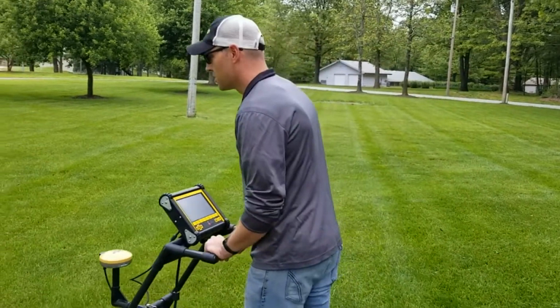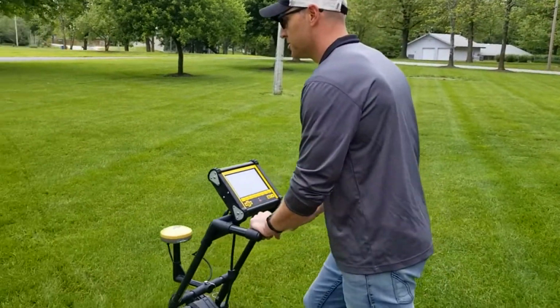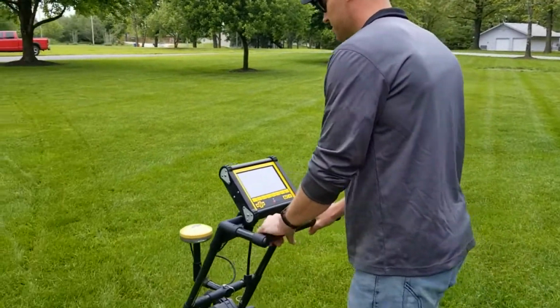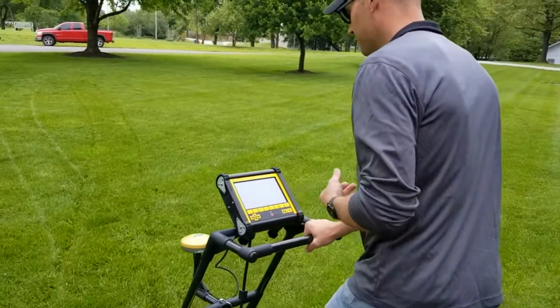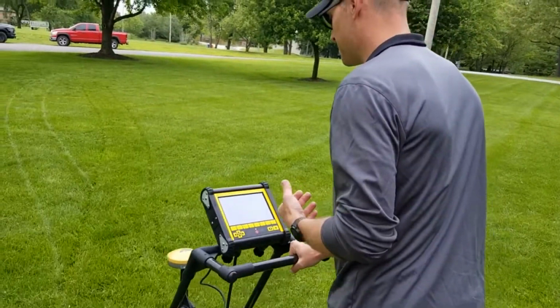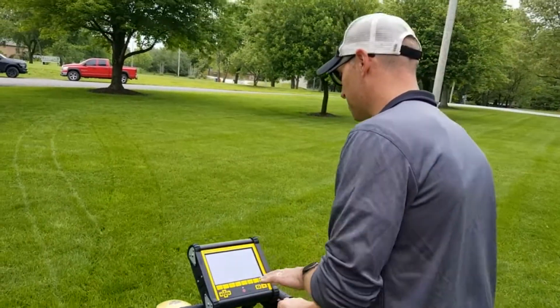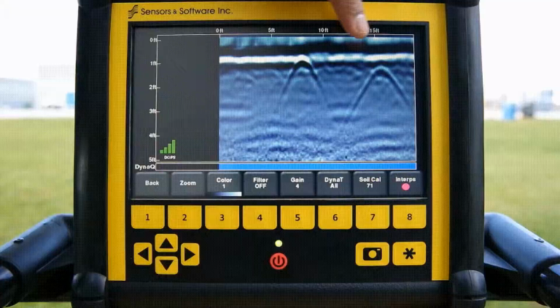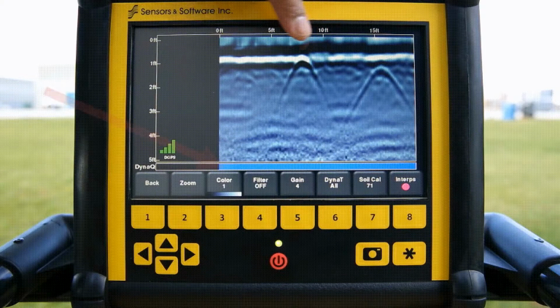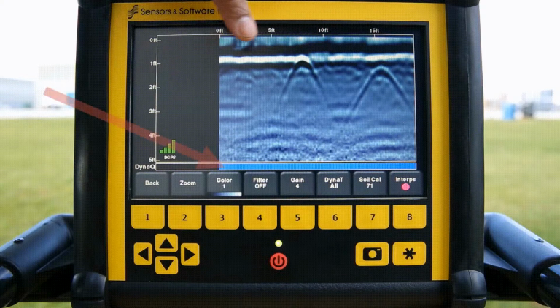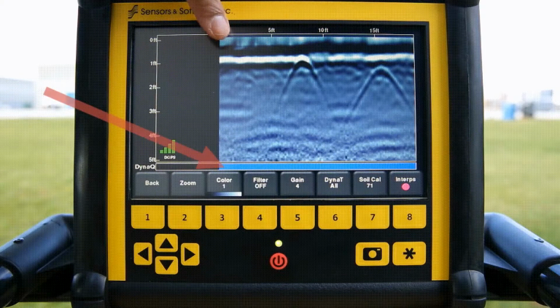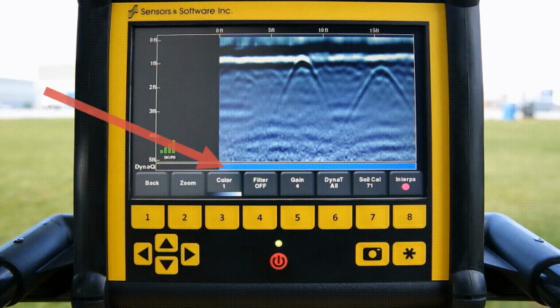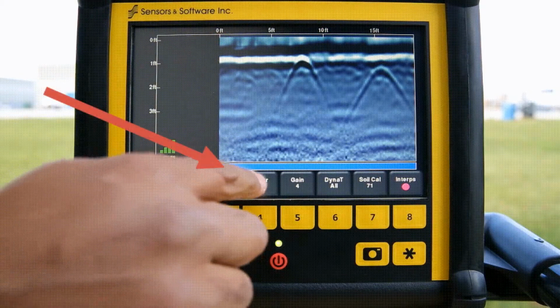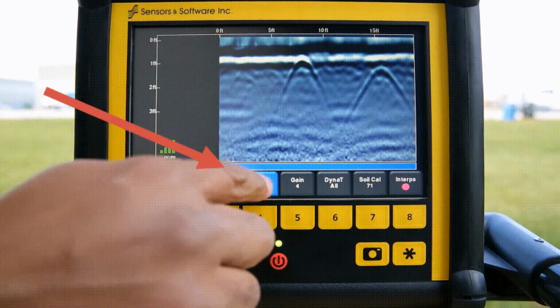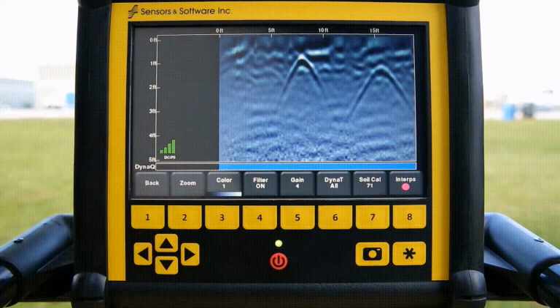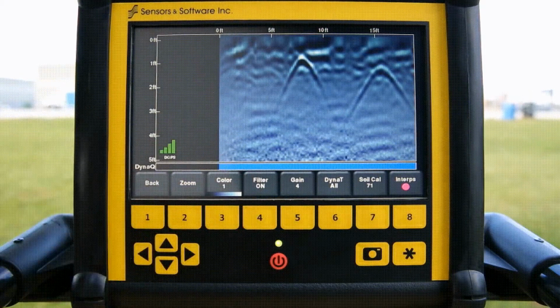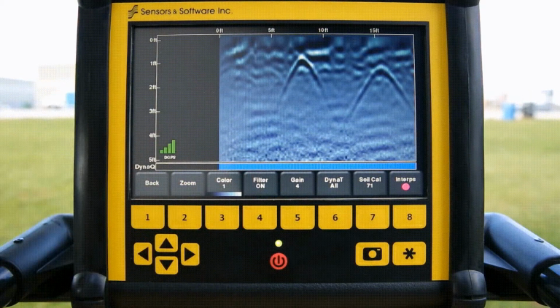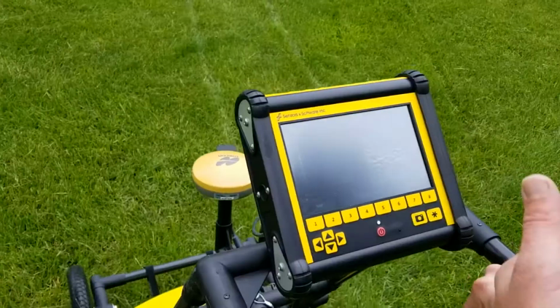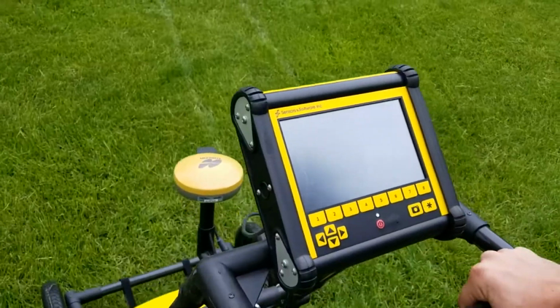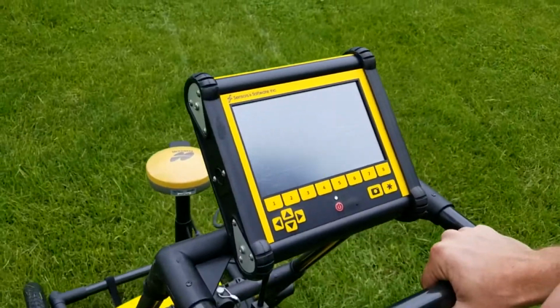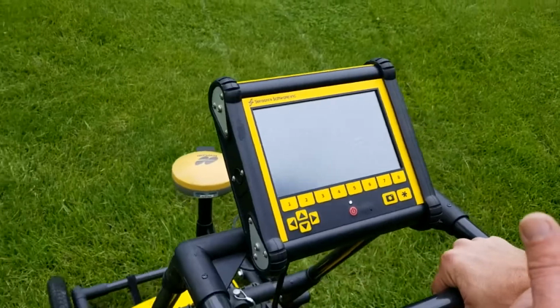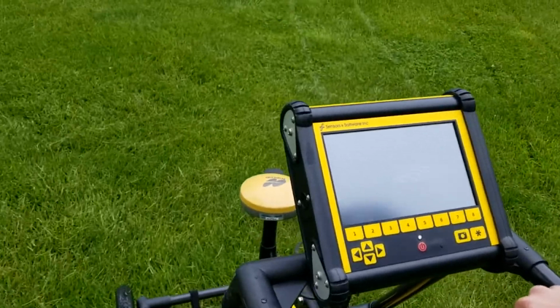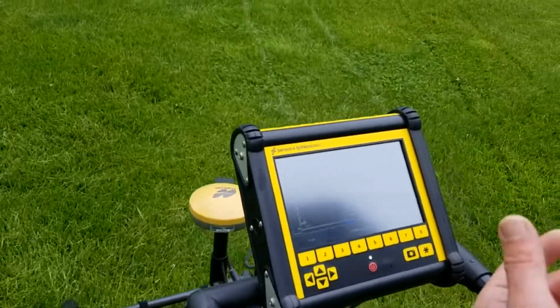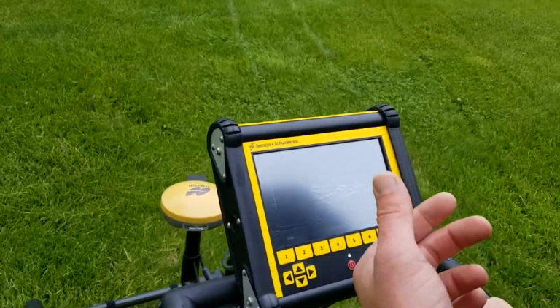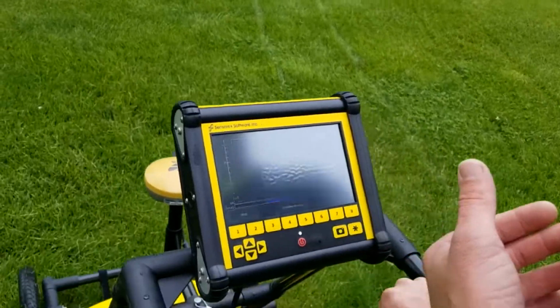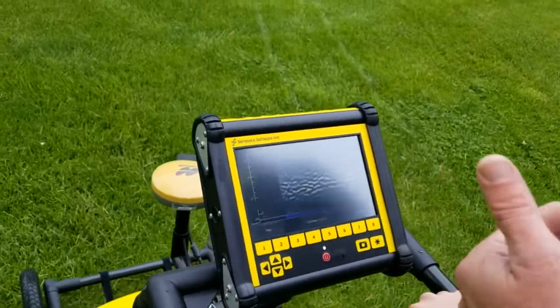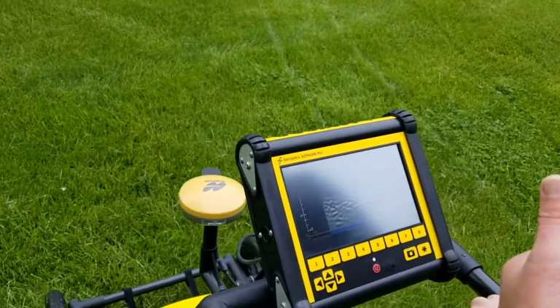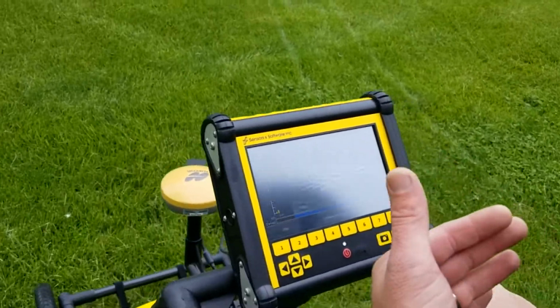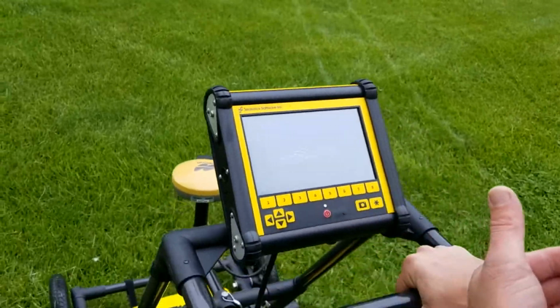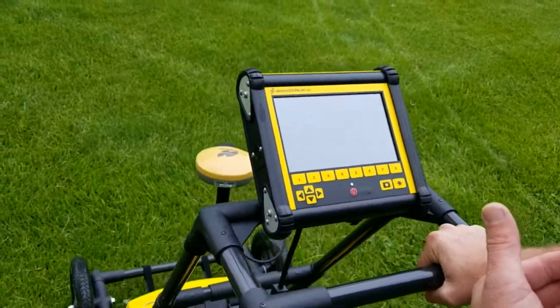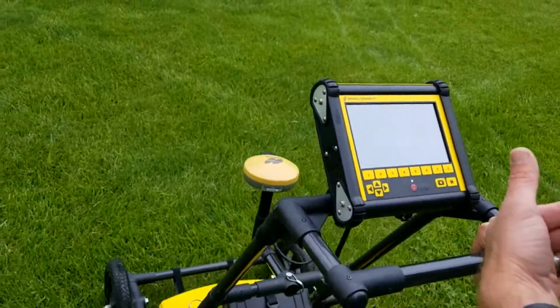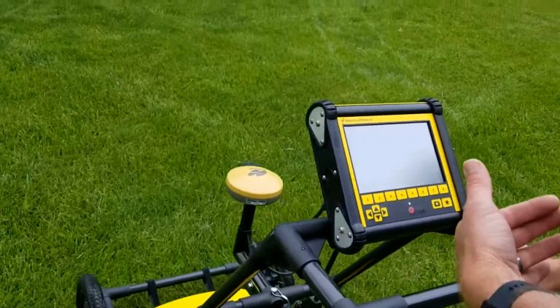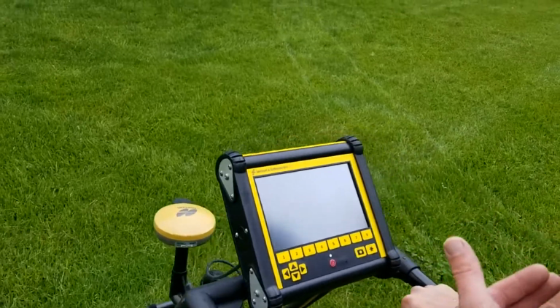When you do this, there's going to be this blue line or blue bar at the bottom. We want it to stay dark blue. If it's dark blue, that's a good sign — that means that you're going slow enough that you're getting good quality GPR imaging.